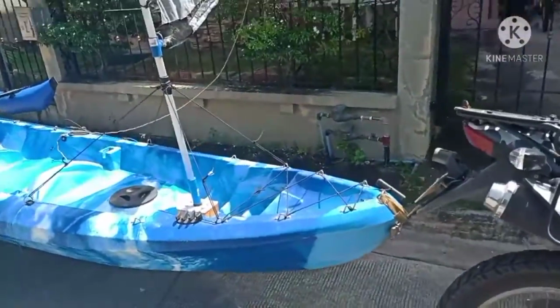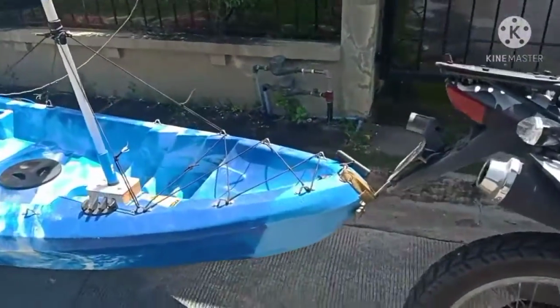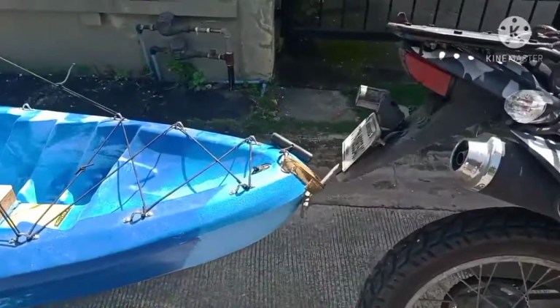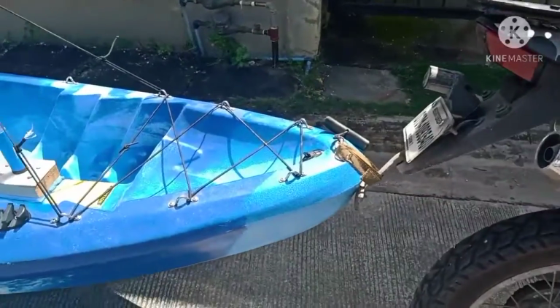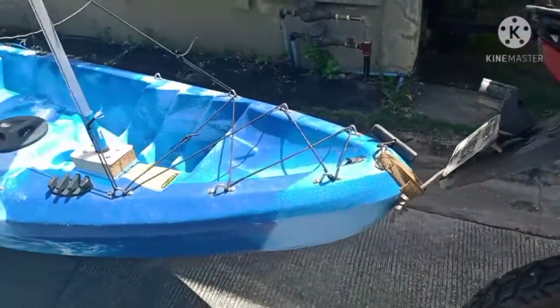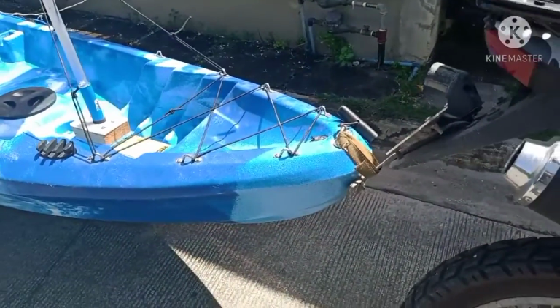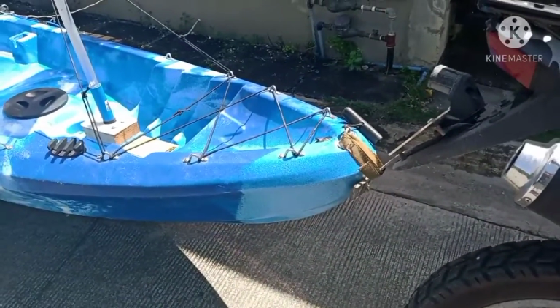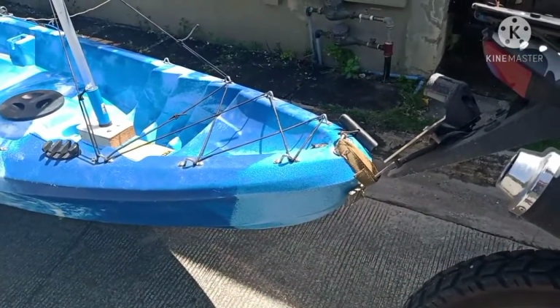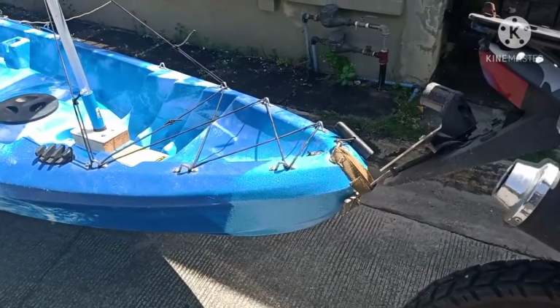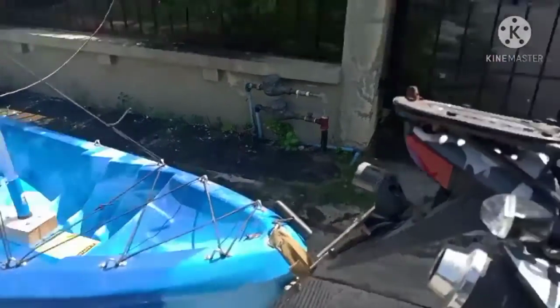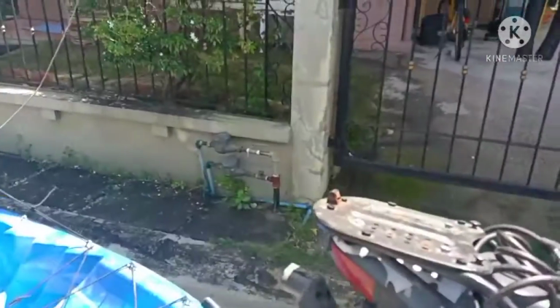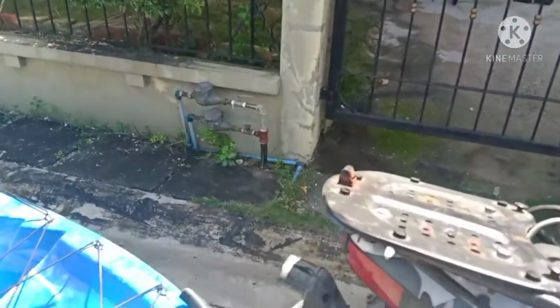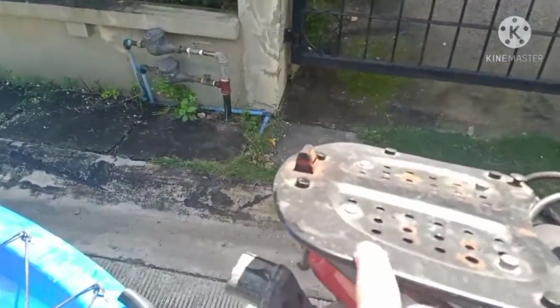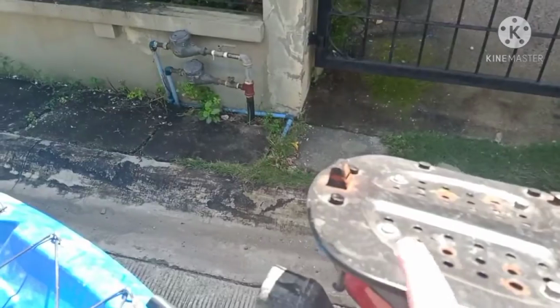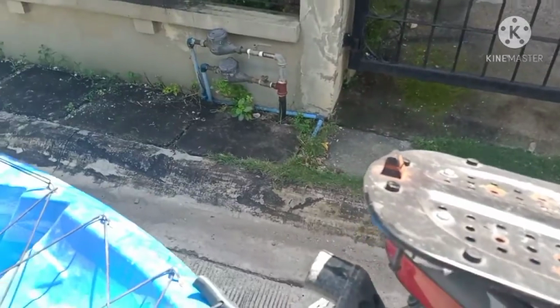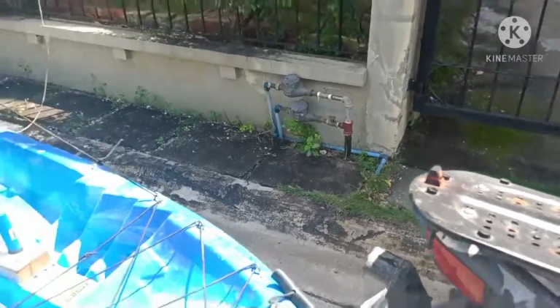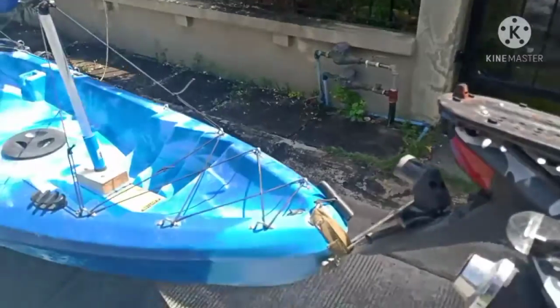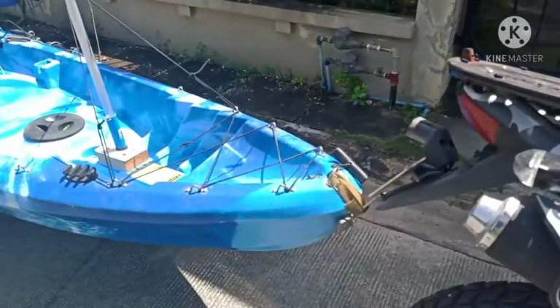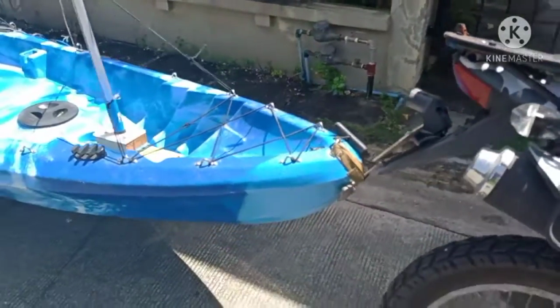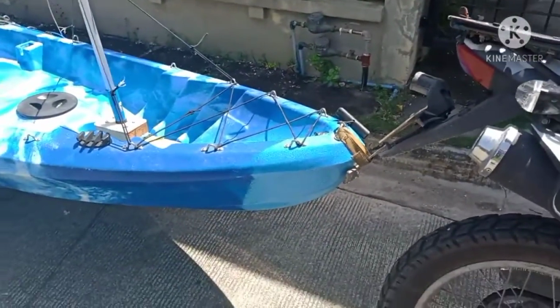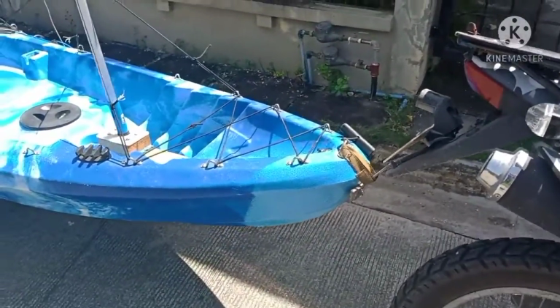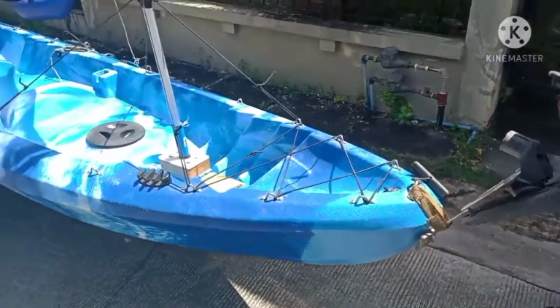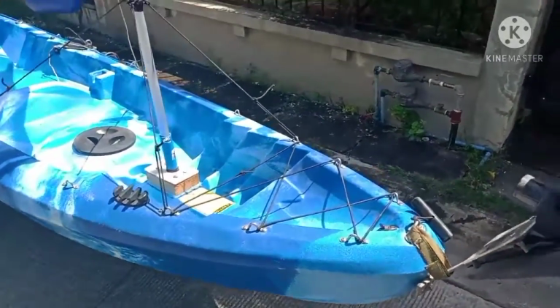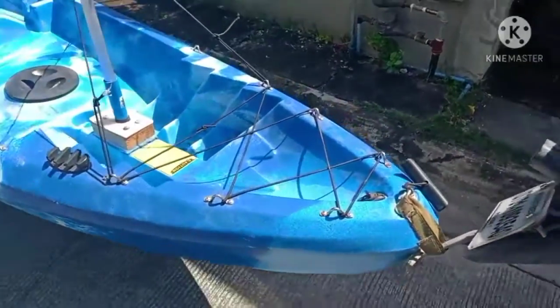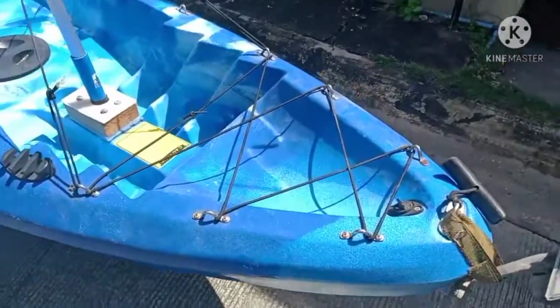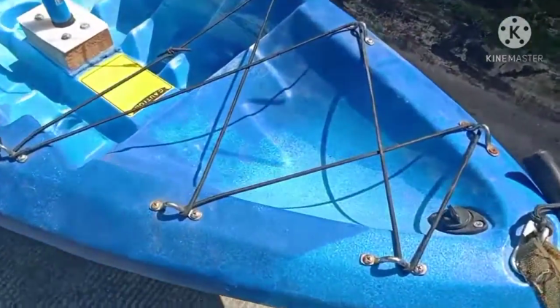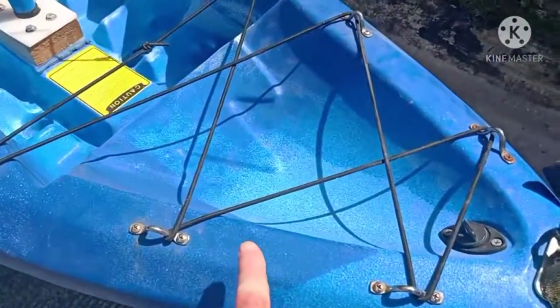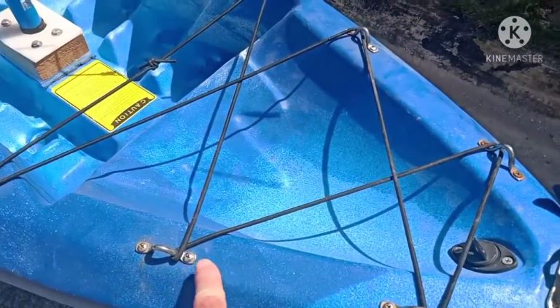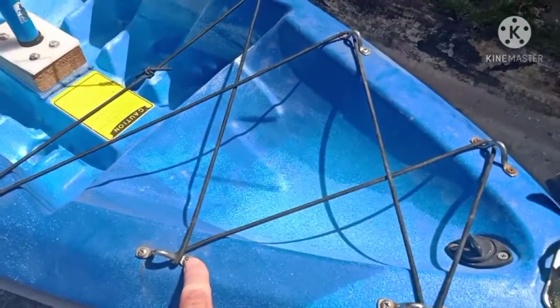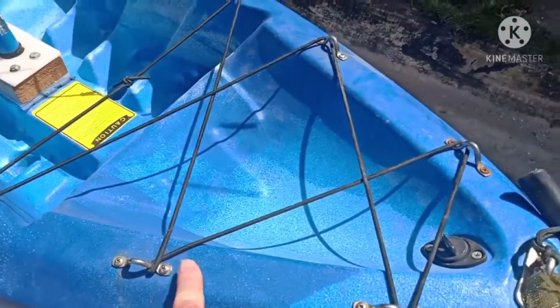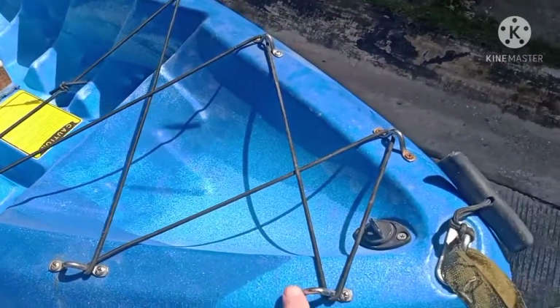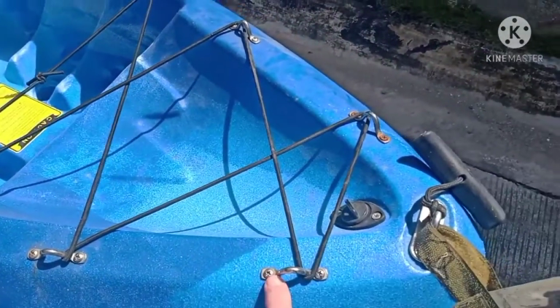You can mount it to your motorcycle. As you can see, this is just a mock-up here, but I would hook it up to my frame. I used to have a different motorcycle when I used this, so it can be mounted. I put bungees and pad eyes here.